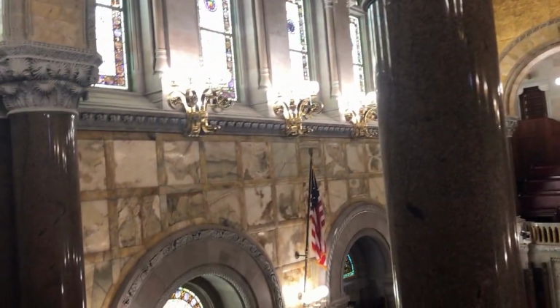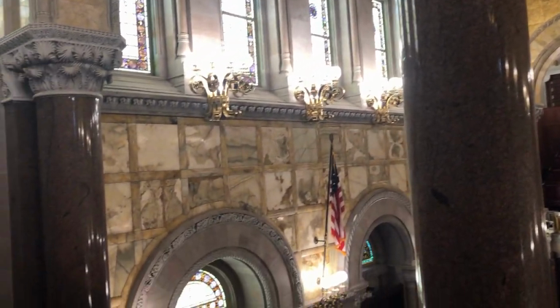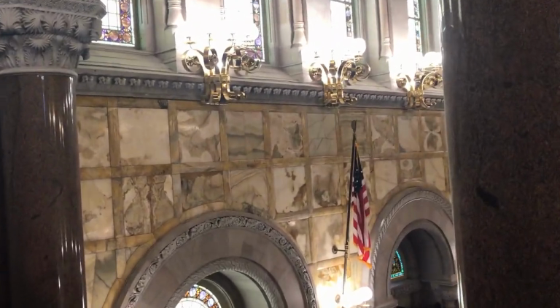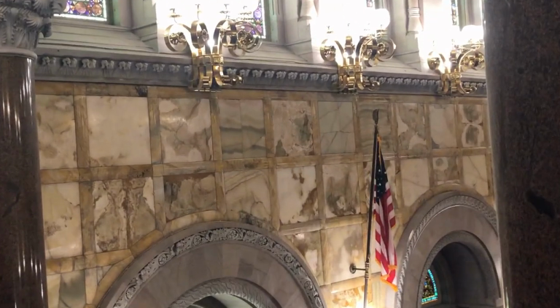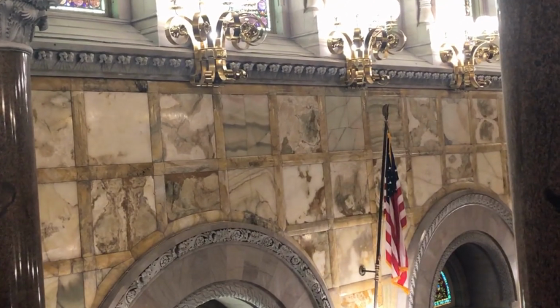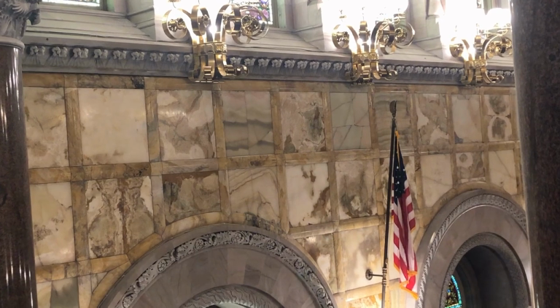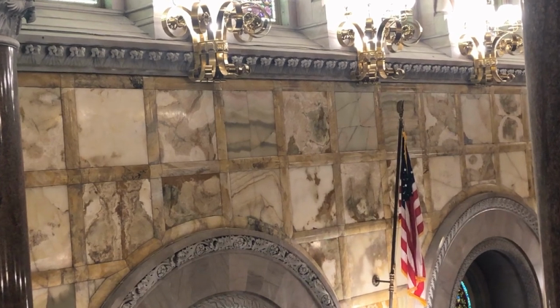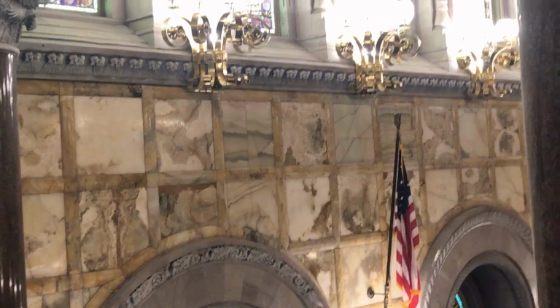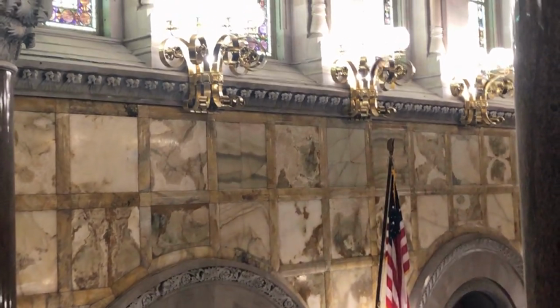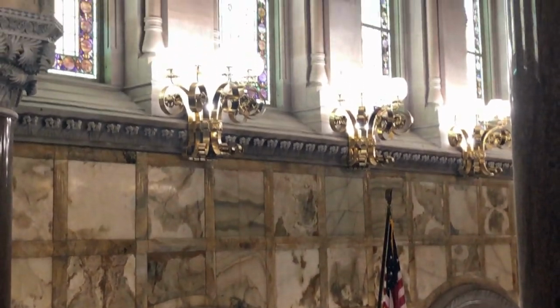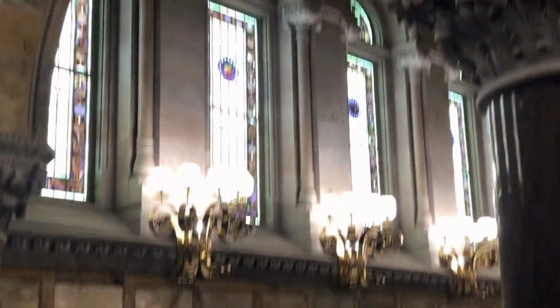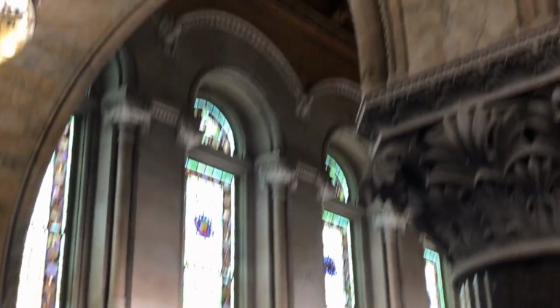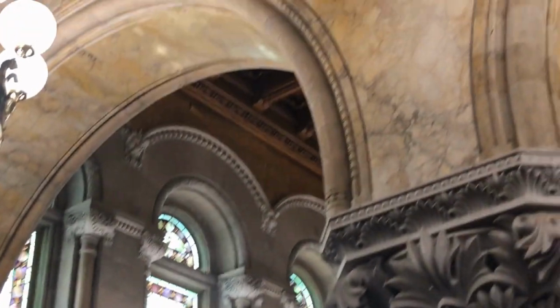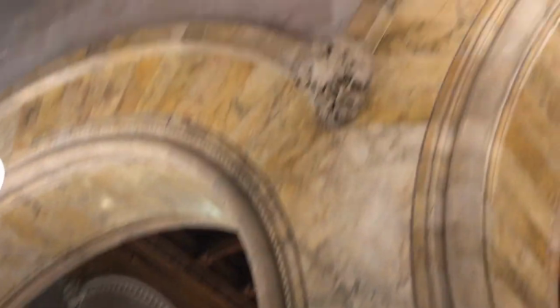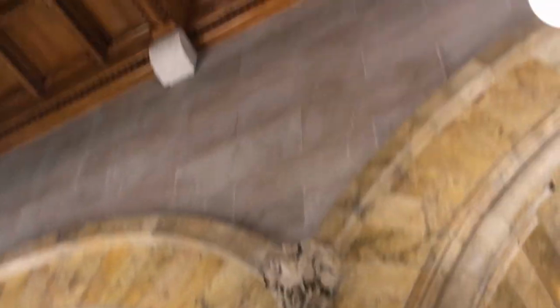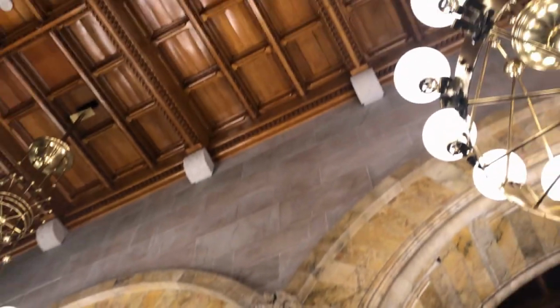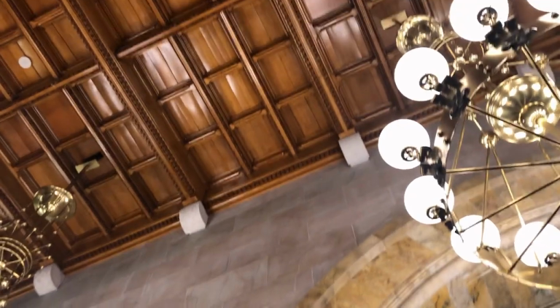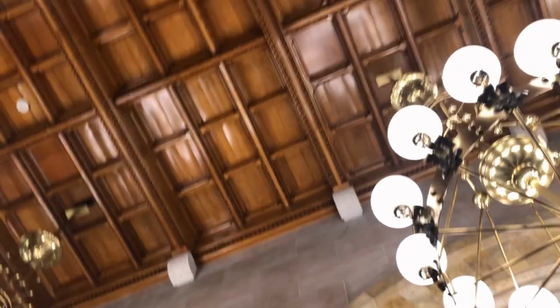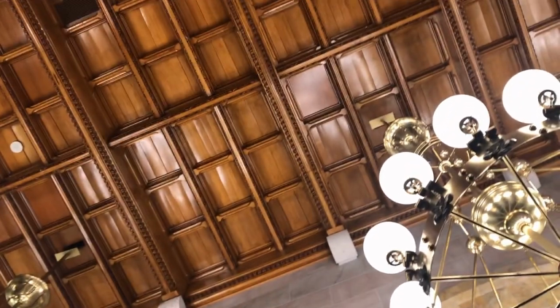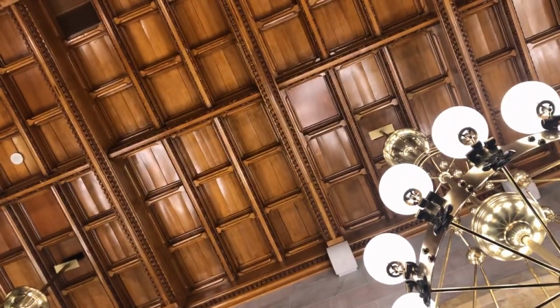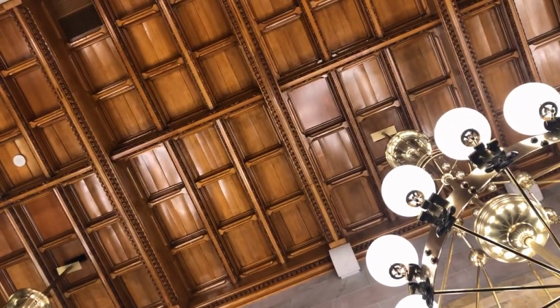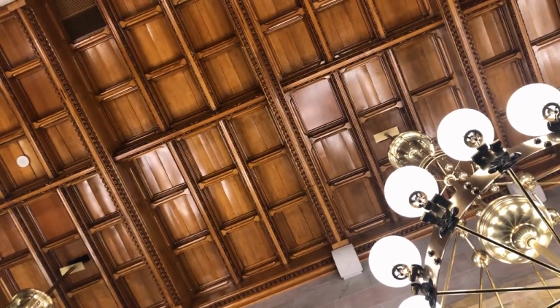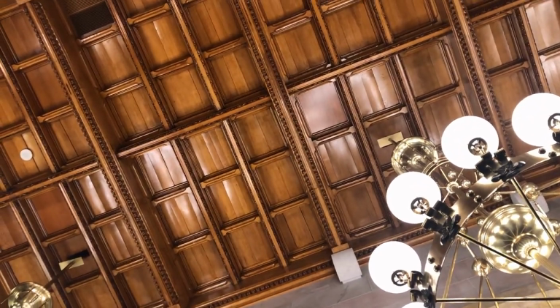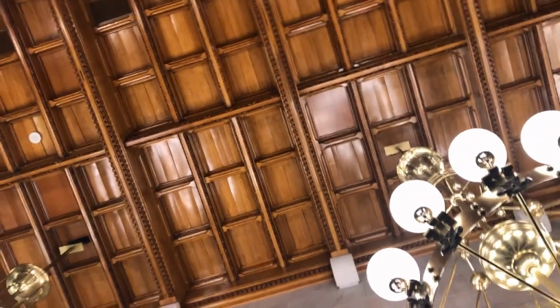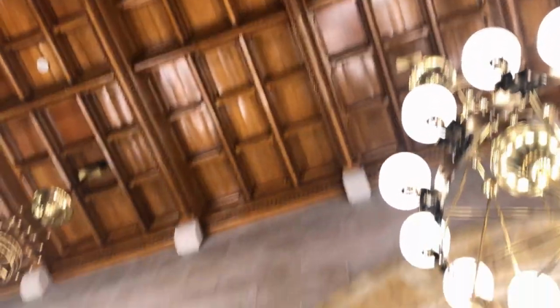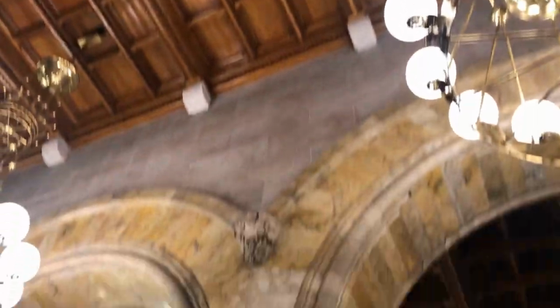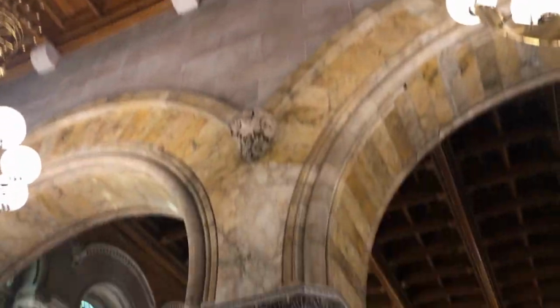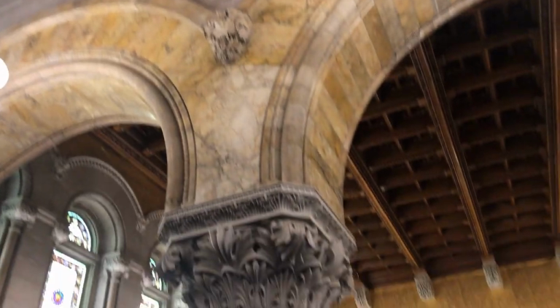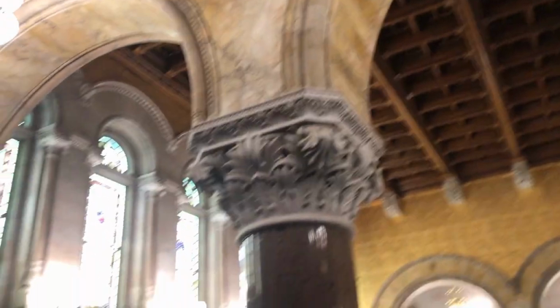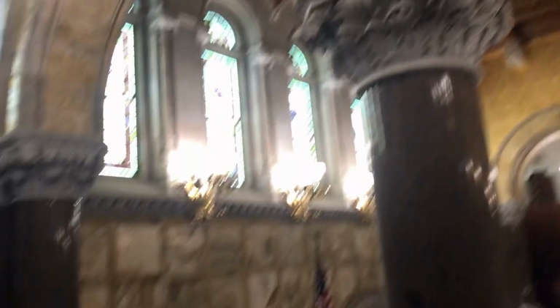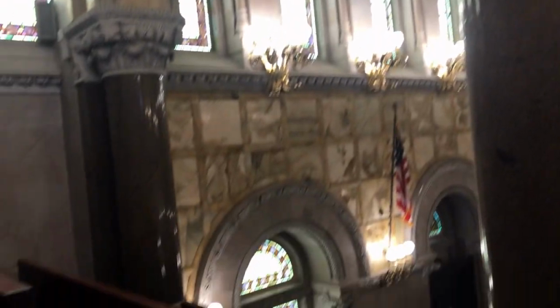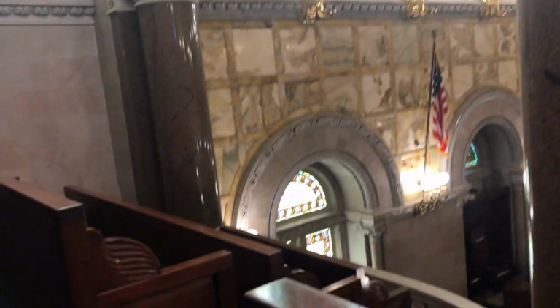The ceiling above you is a hand-carved oak and copper ceiling combination. All of the furniture that you see in the room is Caribbean mahogany, and all of the leather is red Spanish leather.